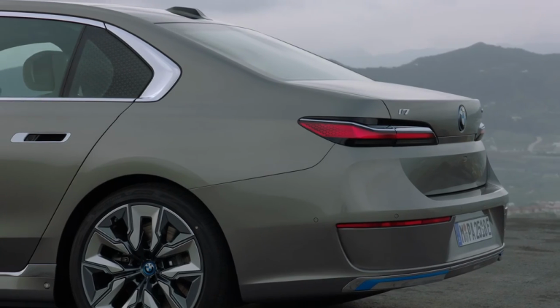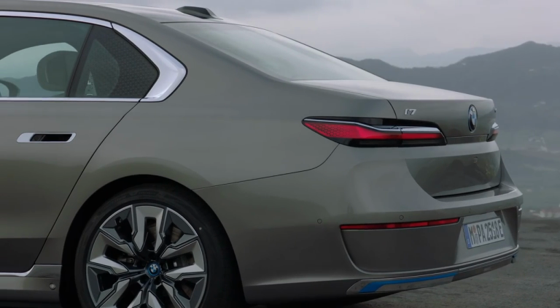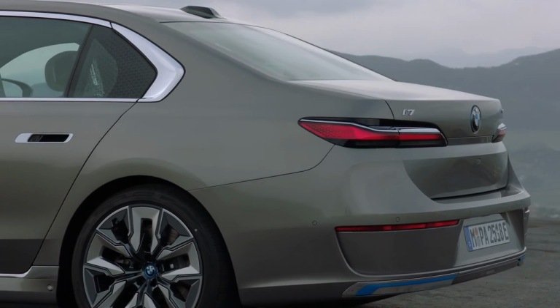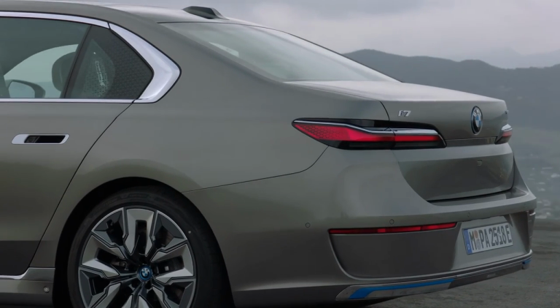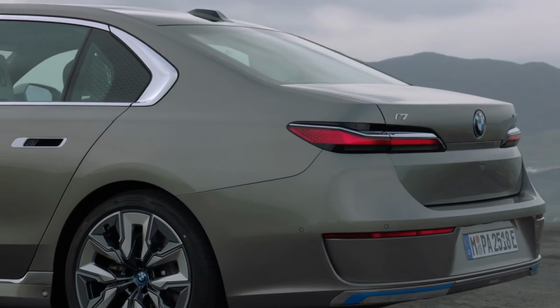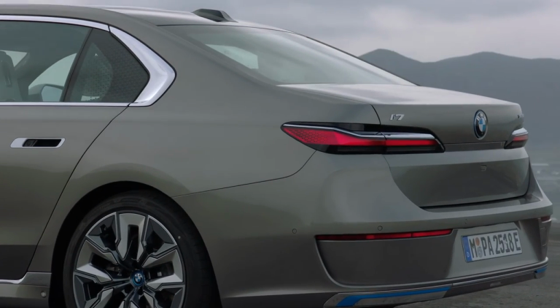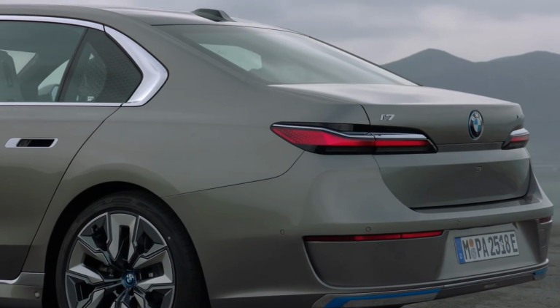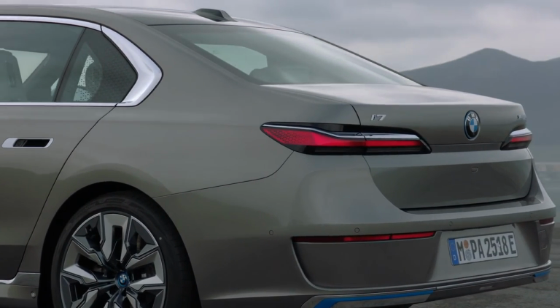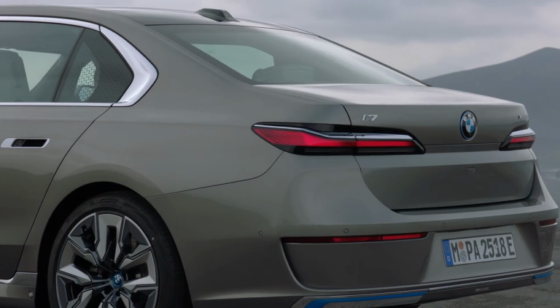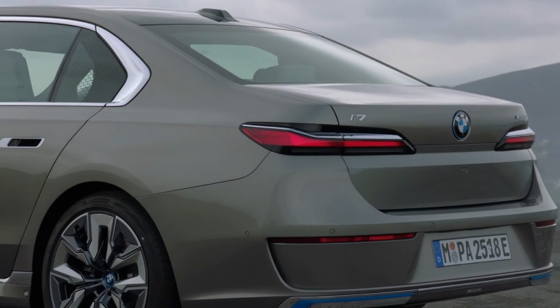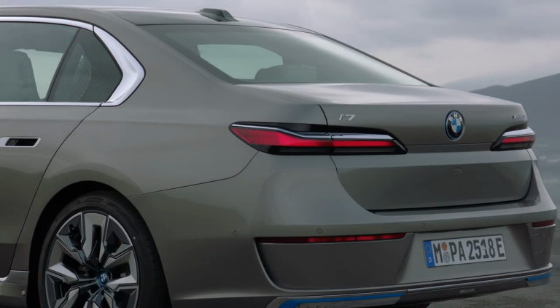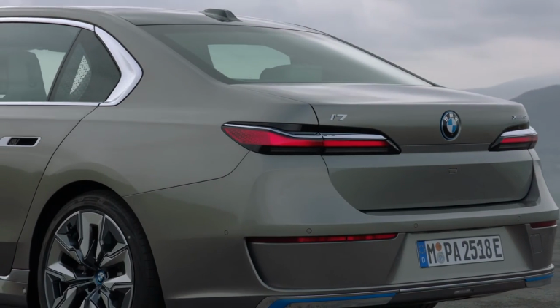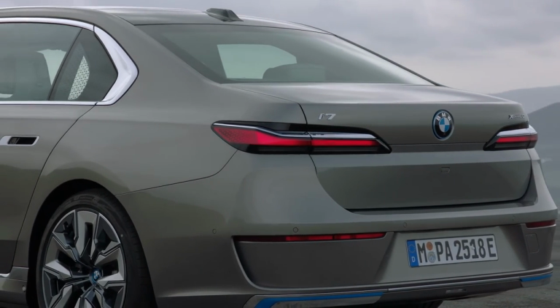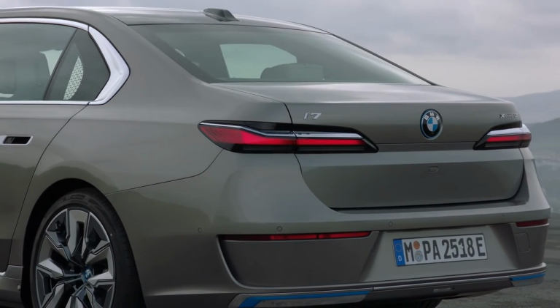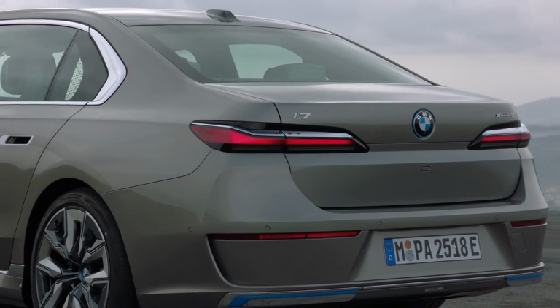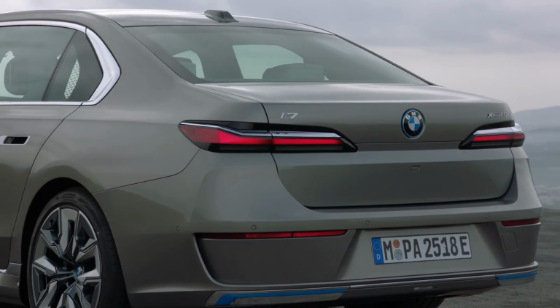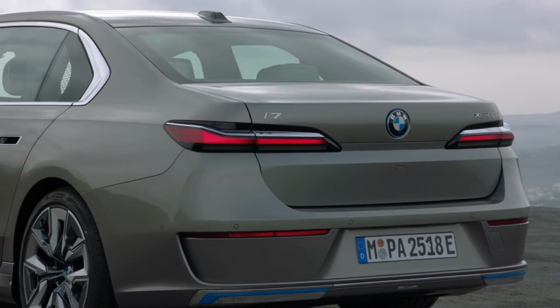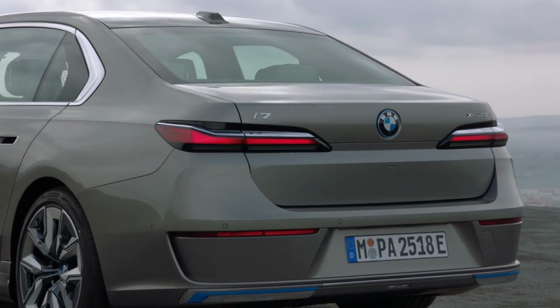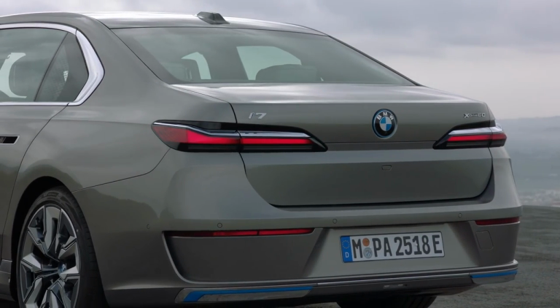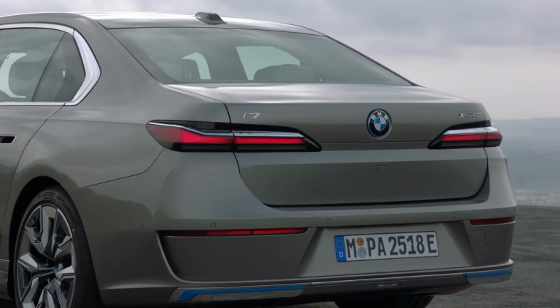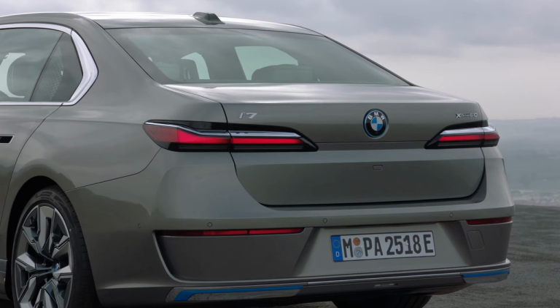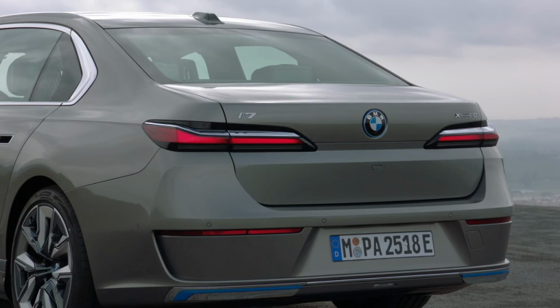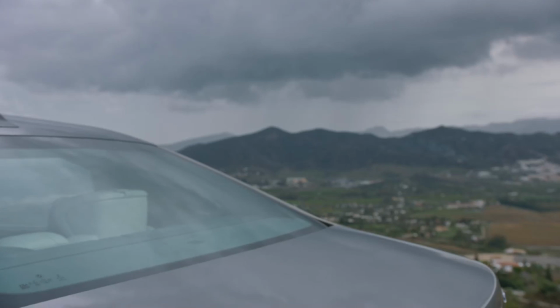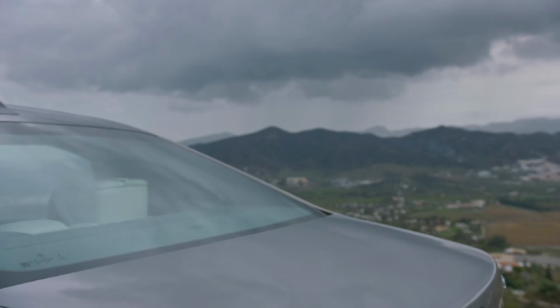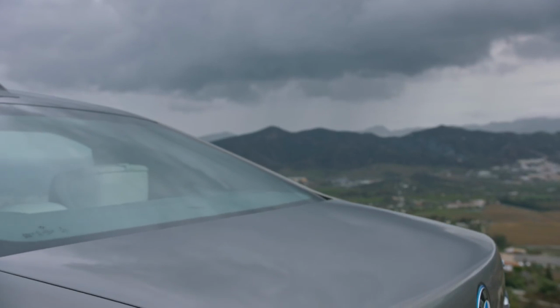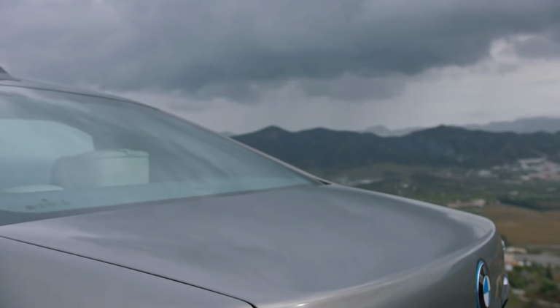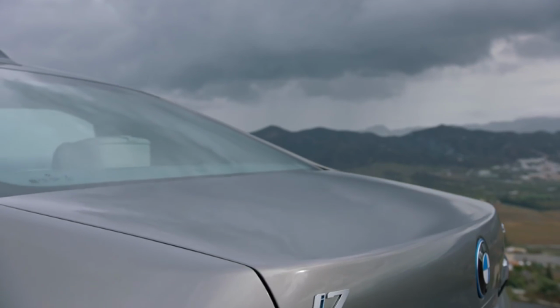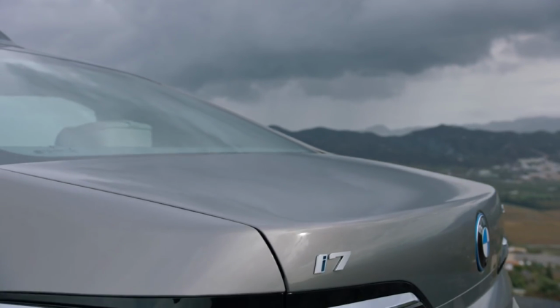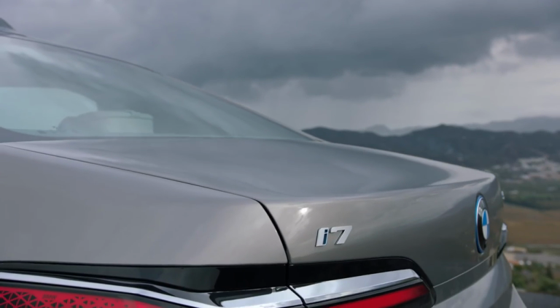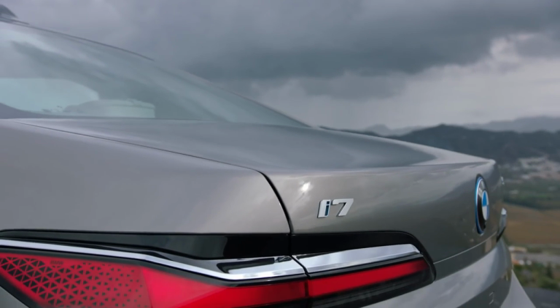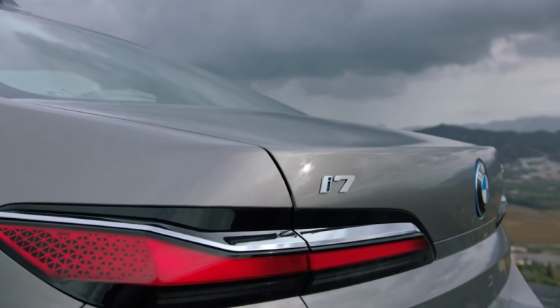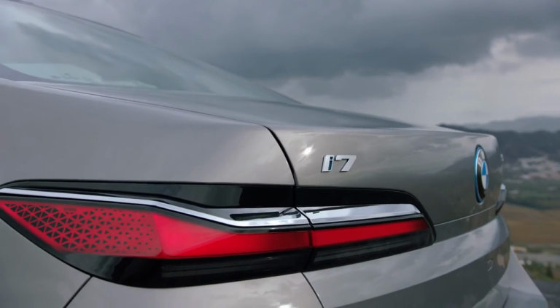What are your thoughts on the 7 Series going electric? Let us know in the comments. Also see the BMW iX review and test drive, and the Porsche Taycan India review — the best driving EV in the world.